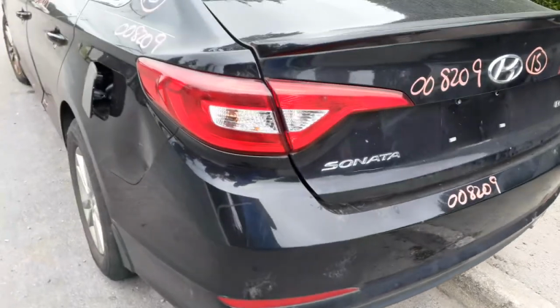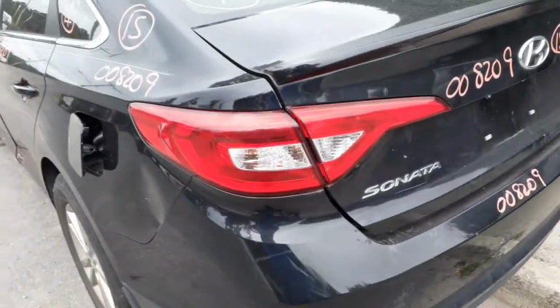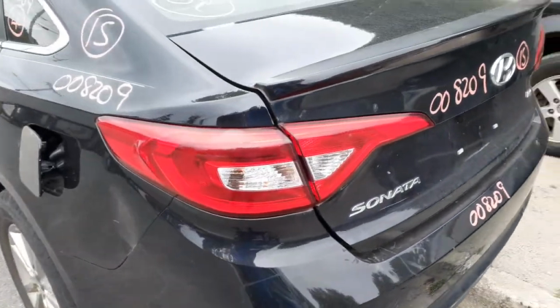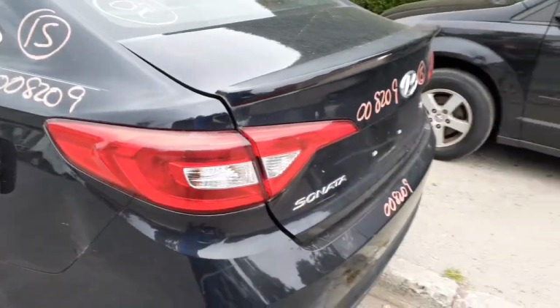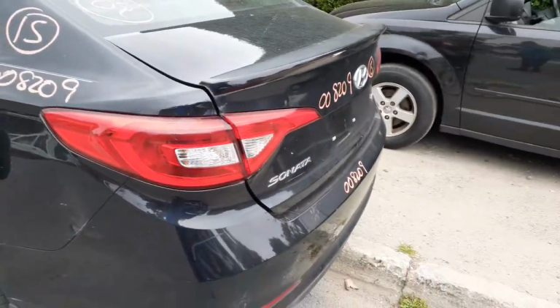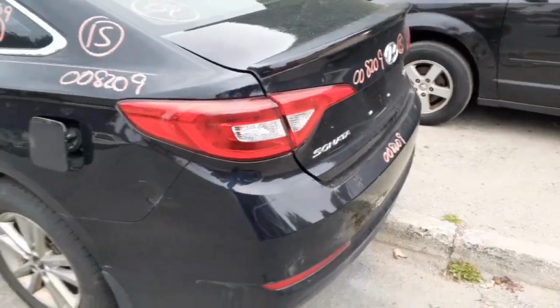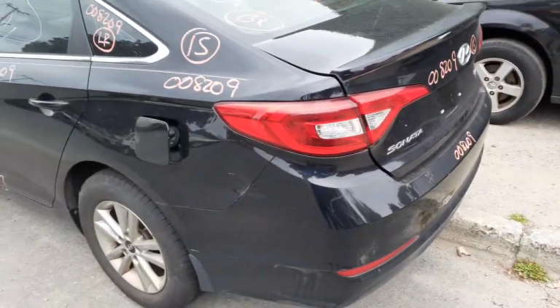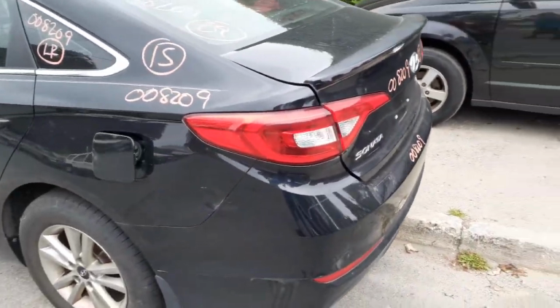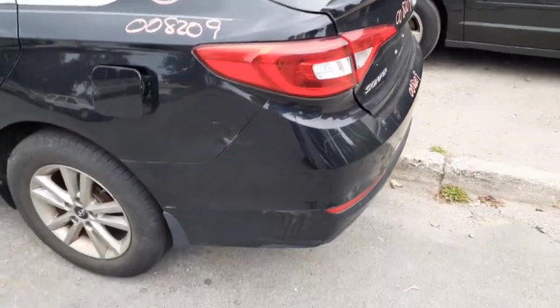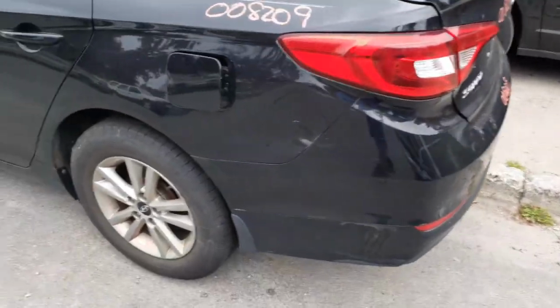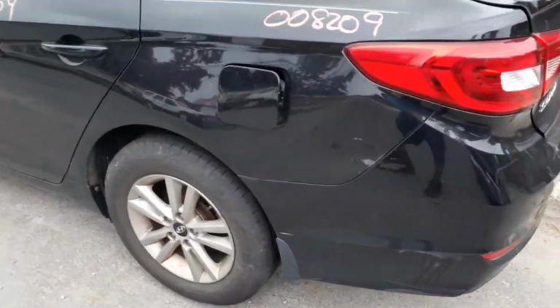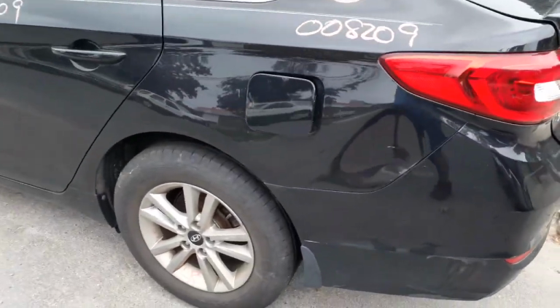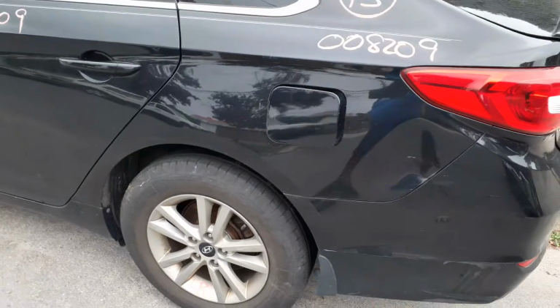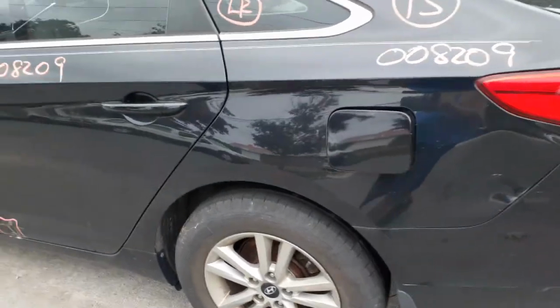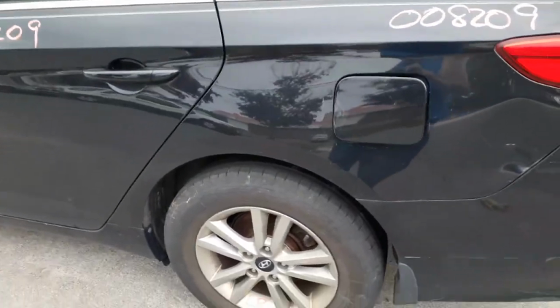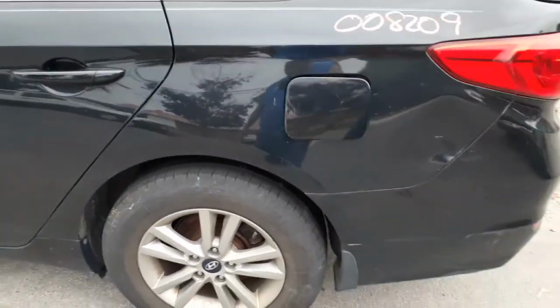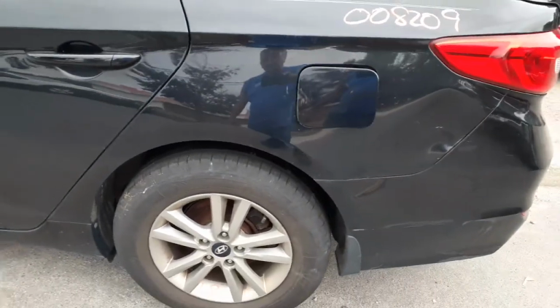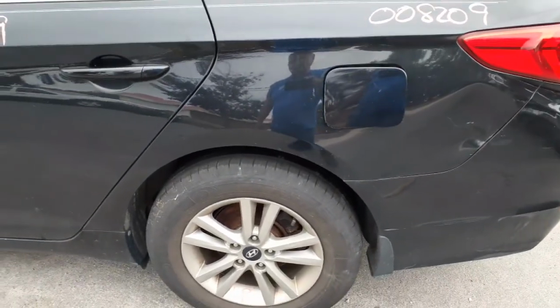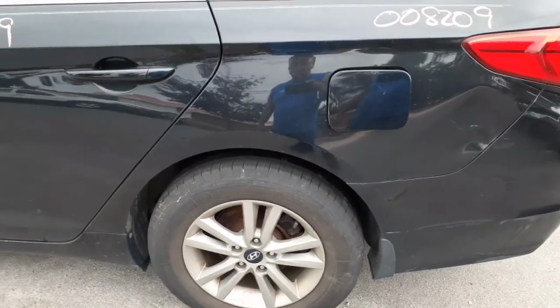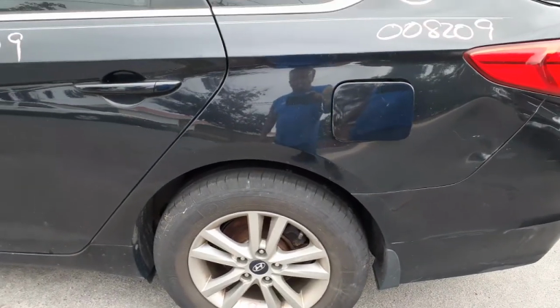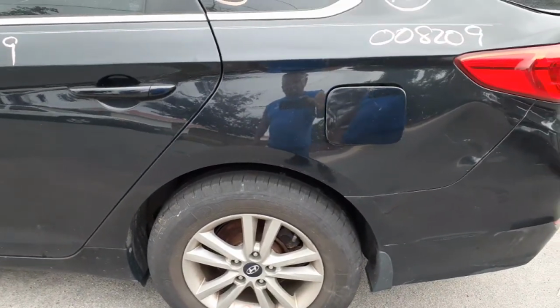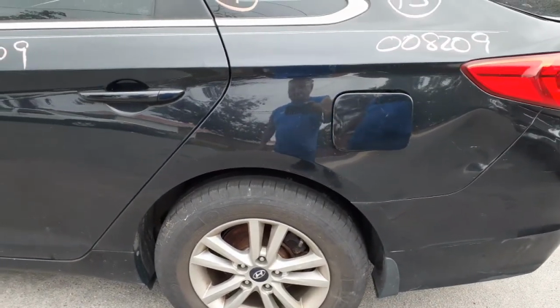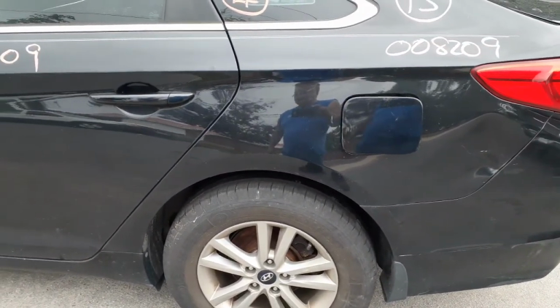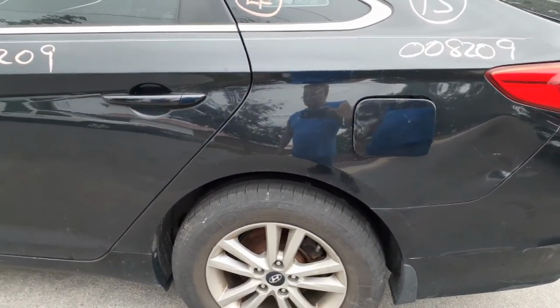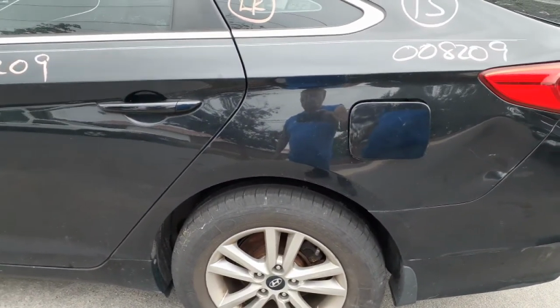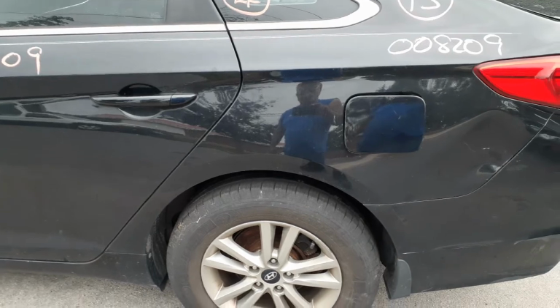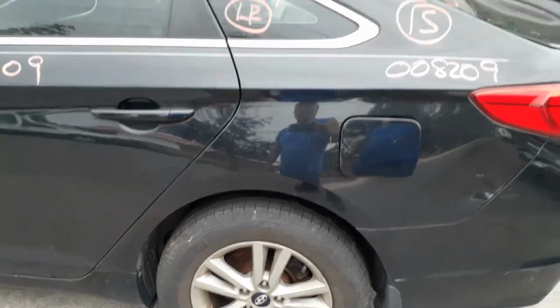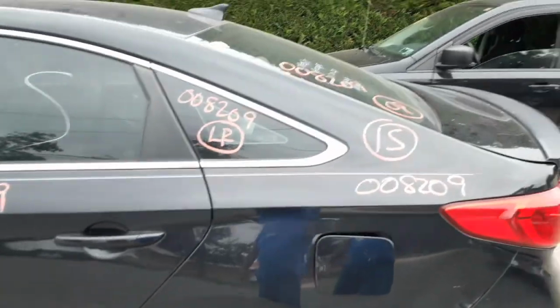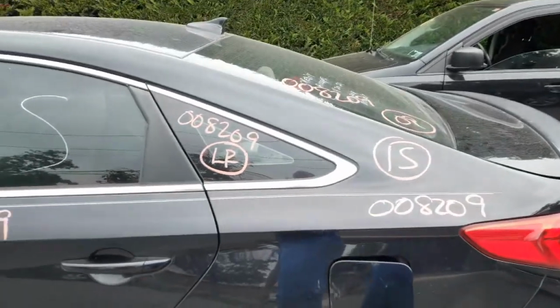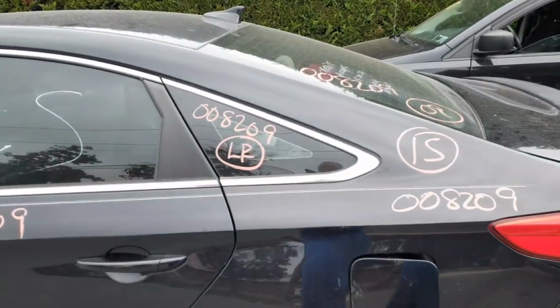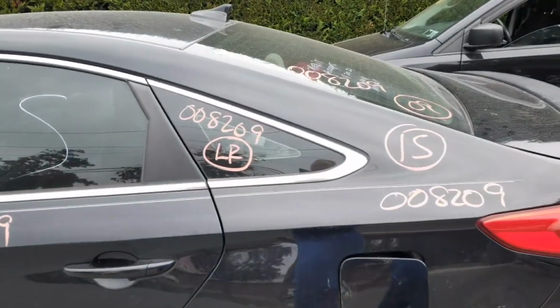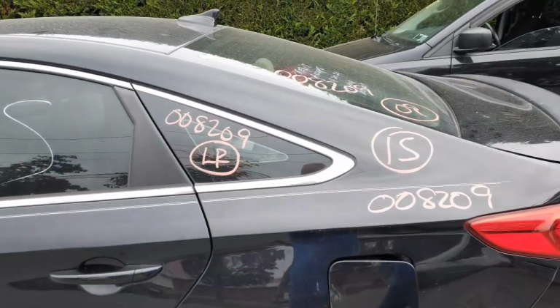Here's your left rear tail light. Left rear quarter is no good. Both rear suspensions are fine — disc brake, ABS, all complete. Like I said, this is a 1.6 turbo. There's your left rear quarter glass.